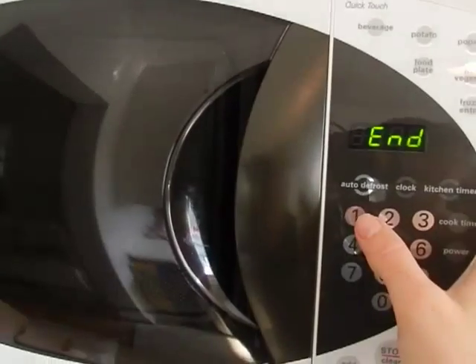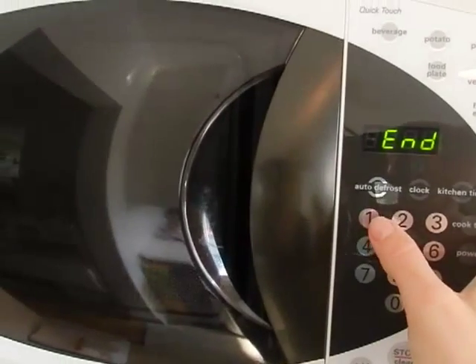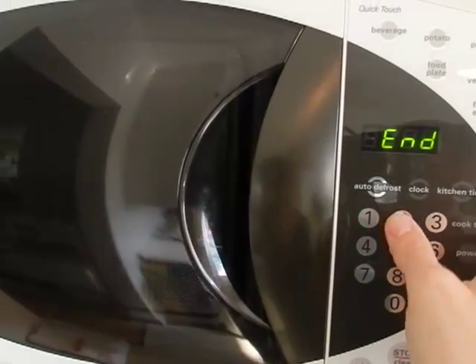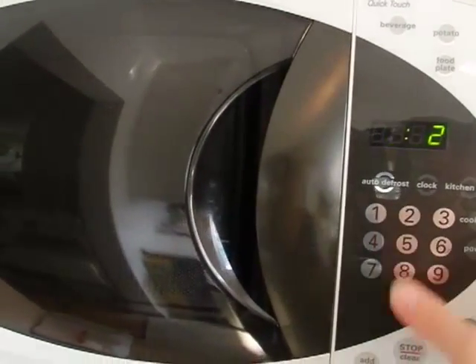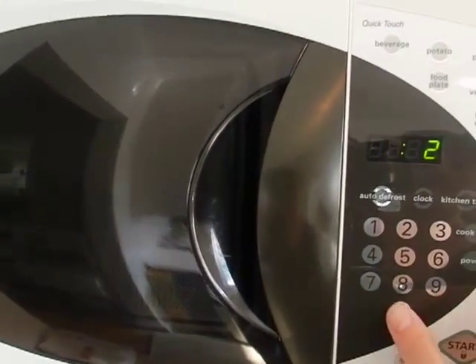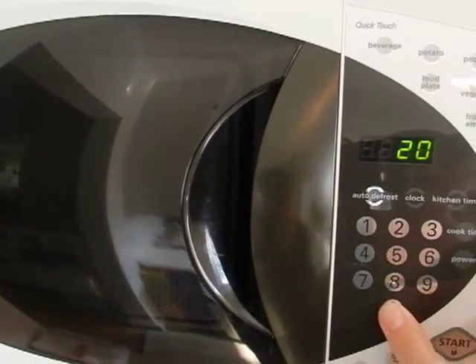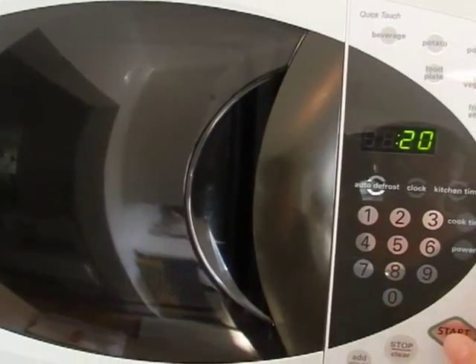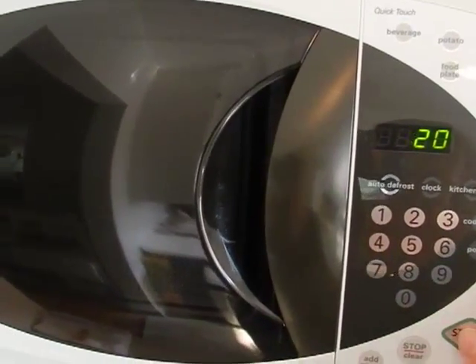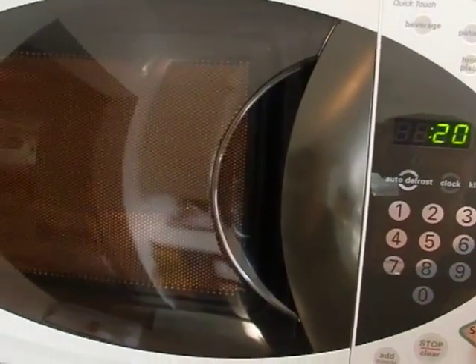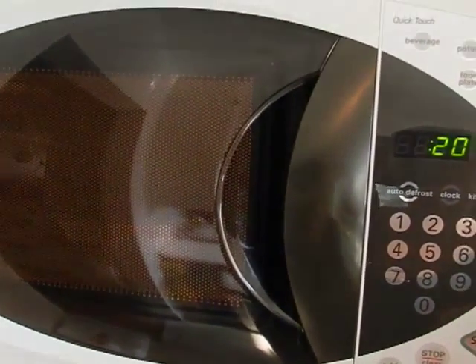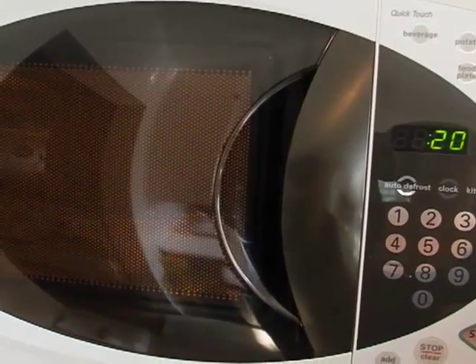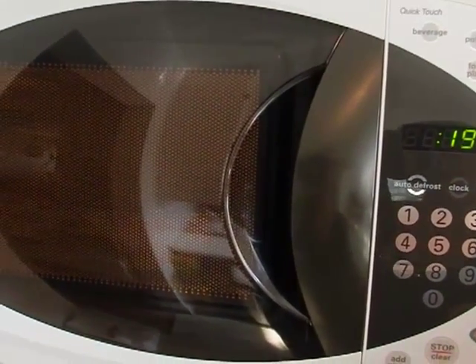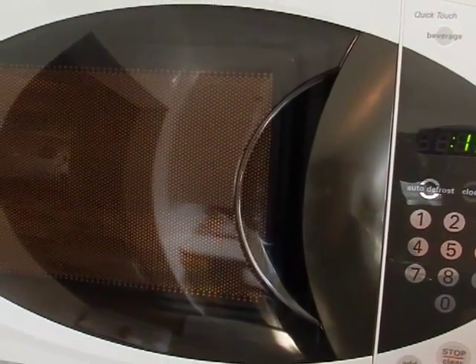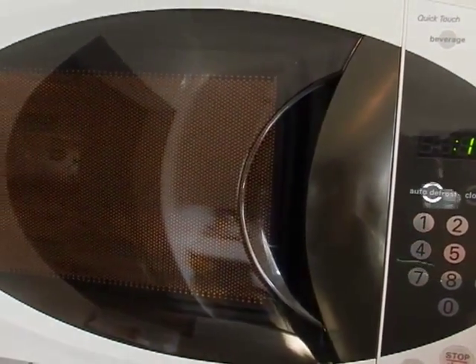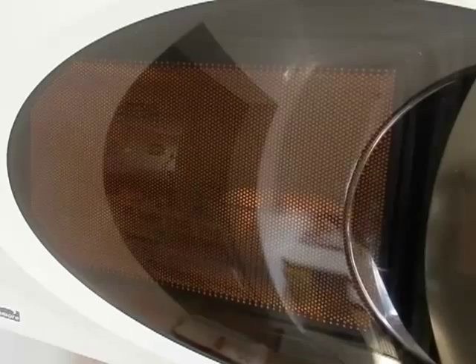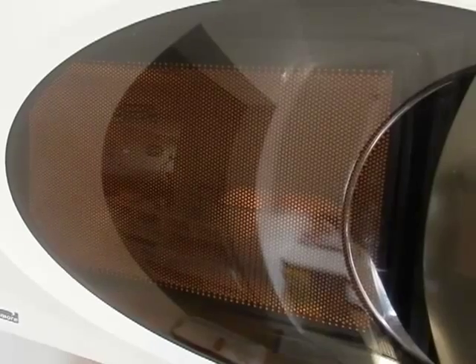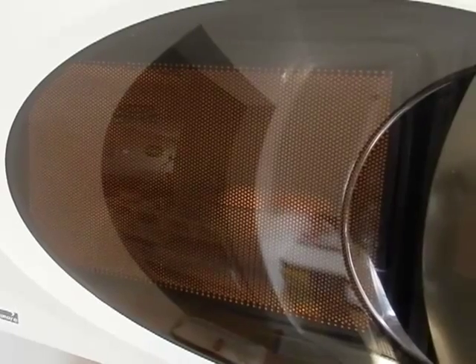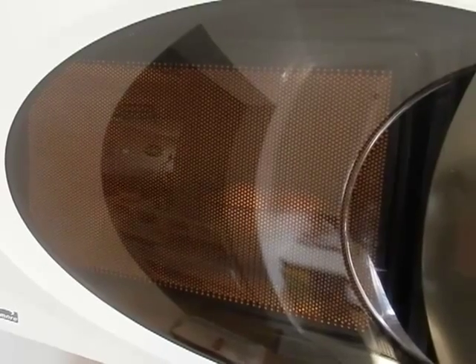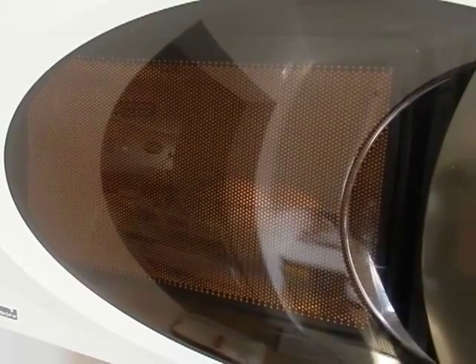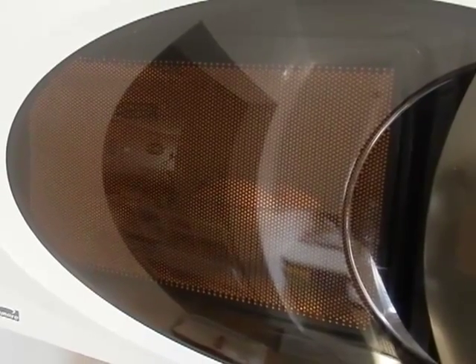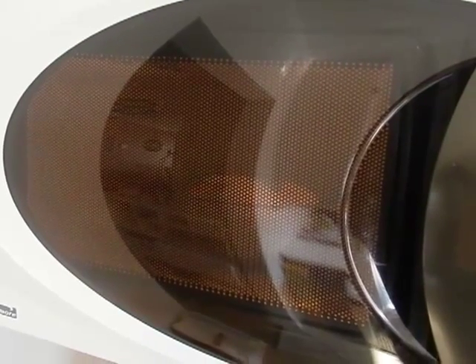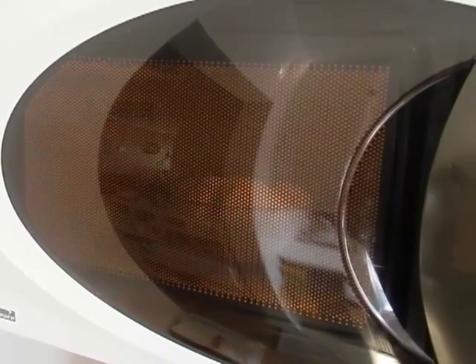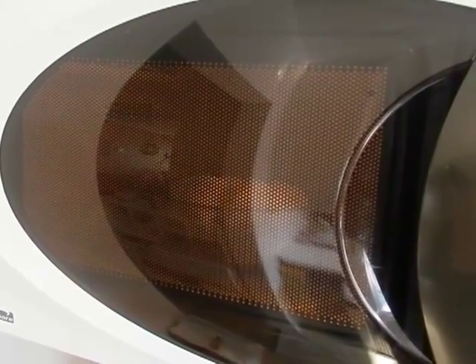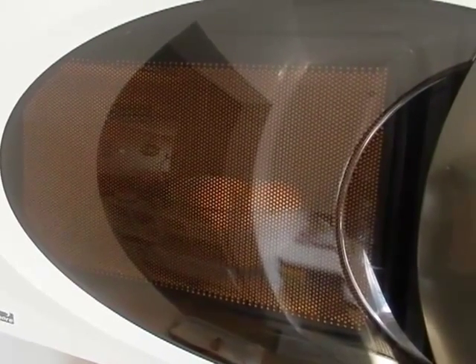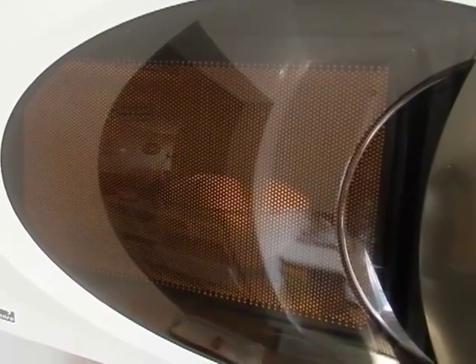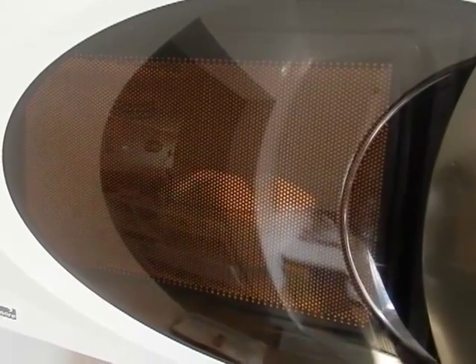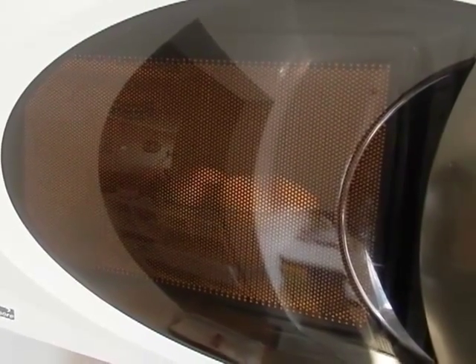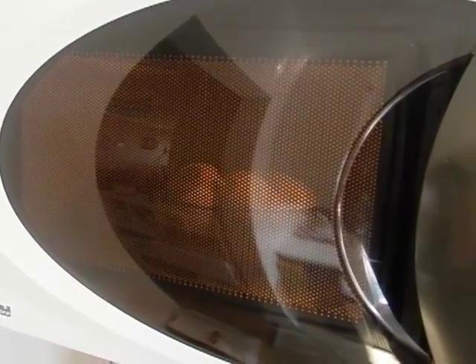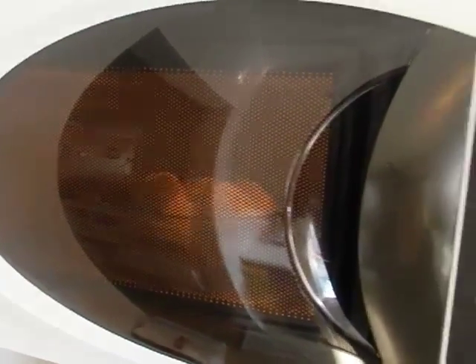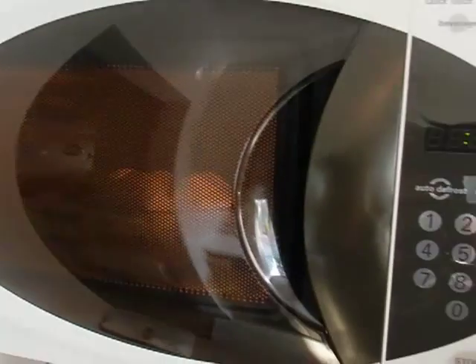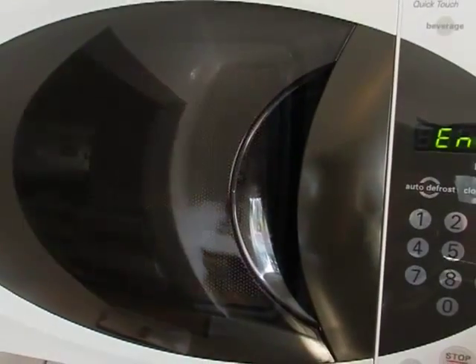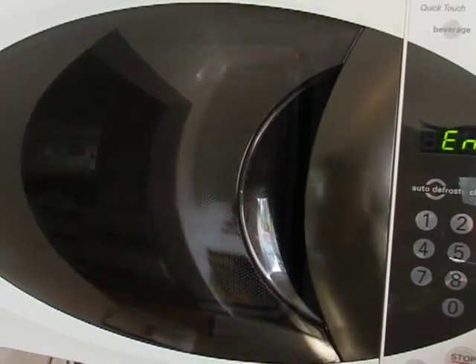I put the bowl of marshmallows in the microwave and cooked it for about 20 seconds. This warmed up the marshmallows, made them expand and get all nice and sticky so I could use it for a dough.